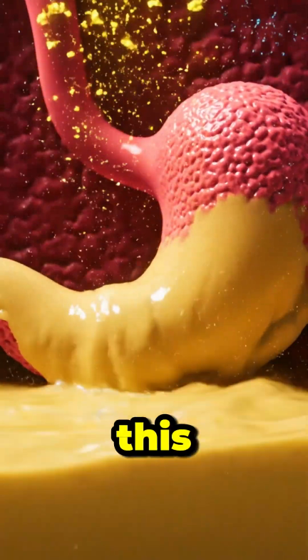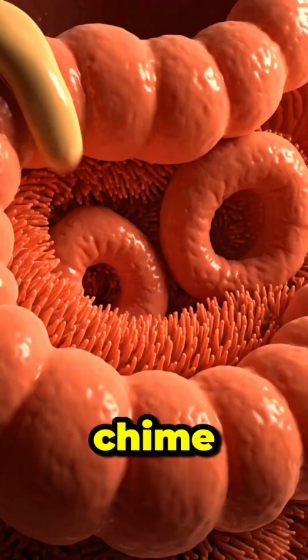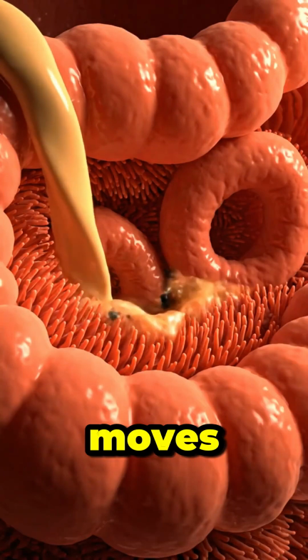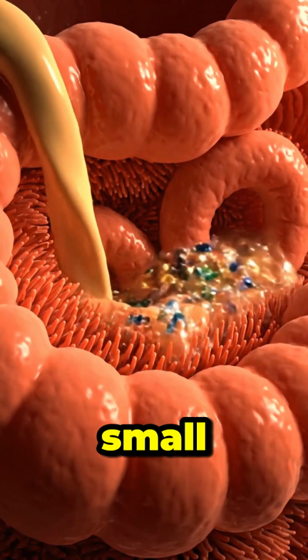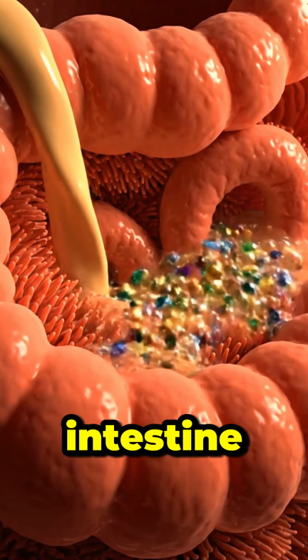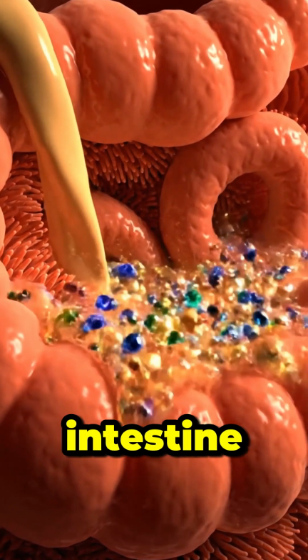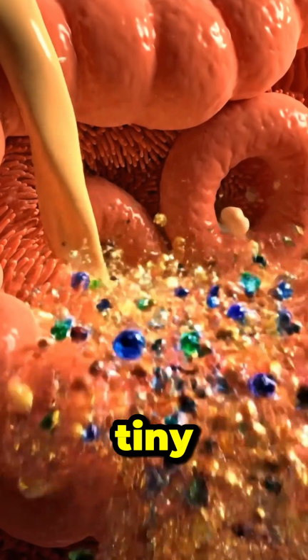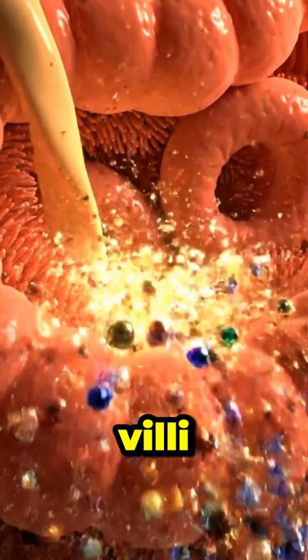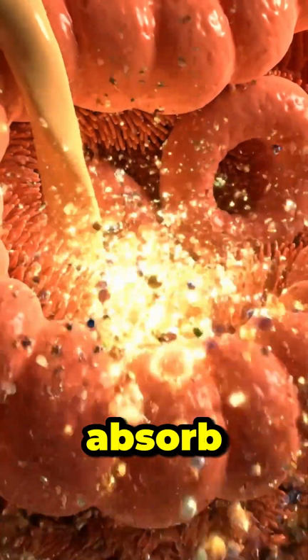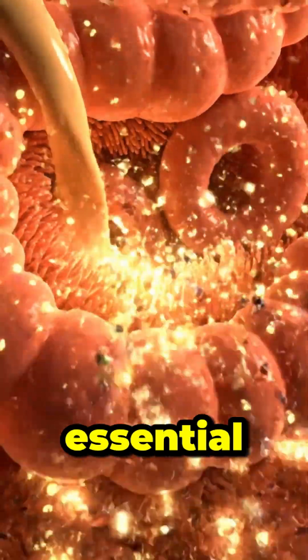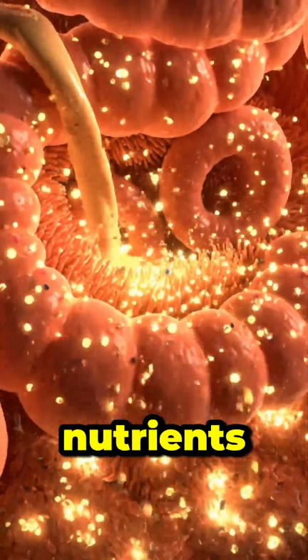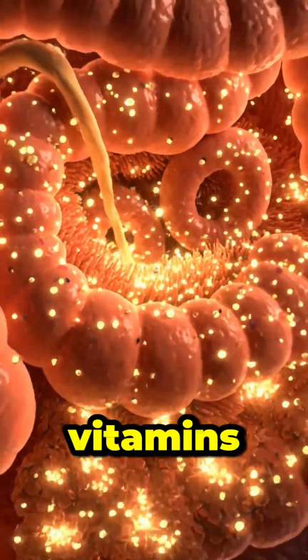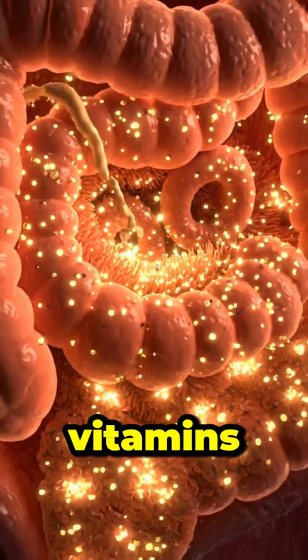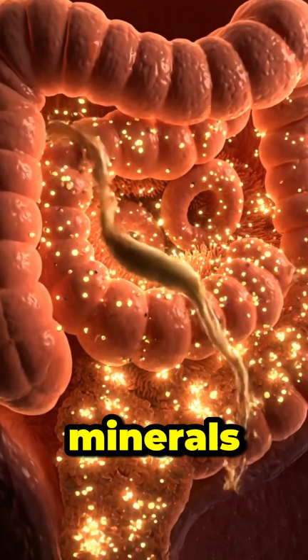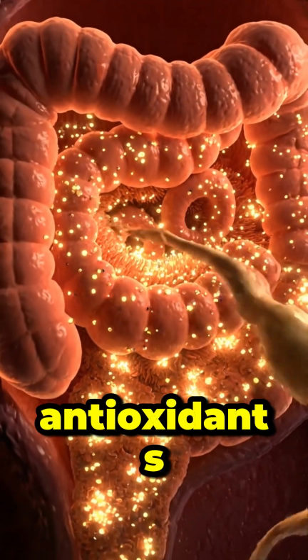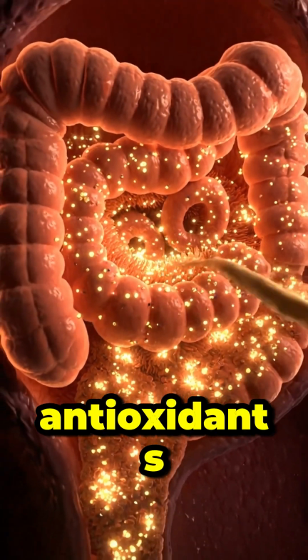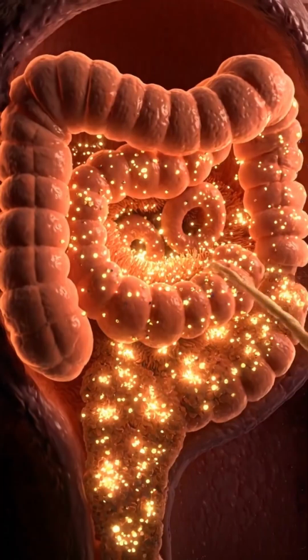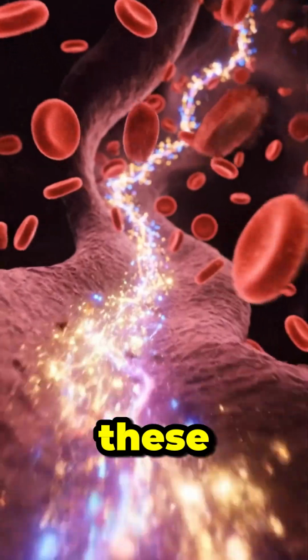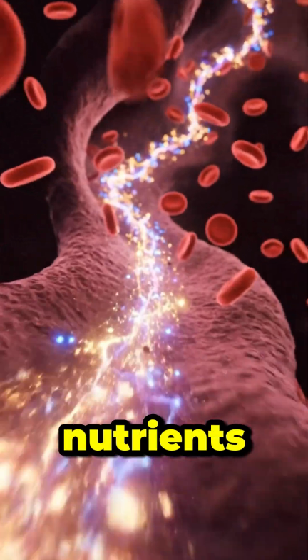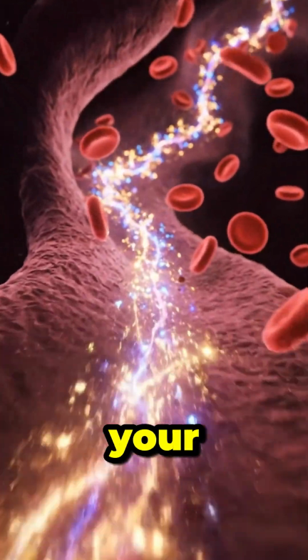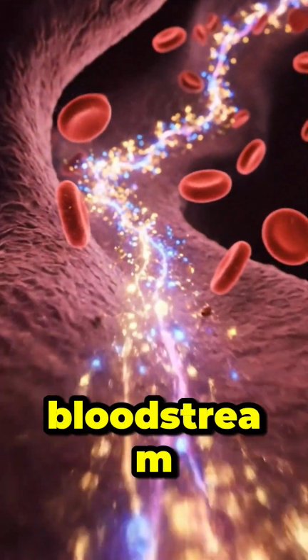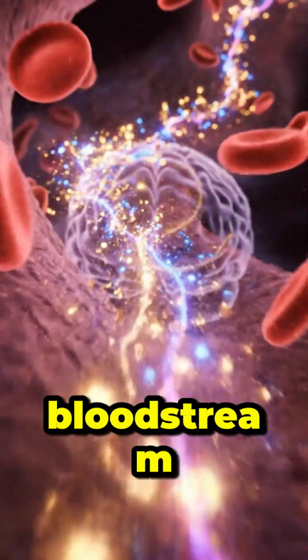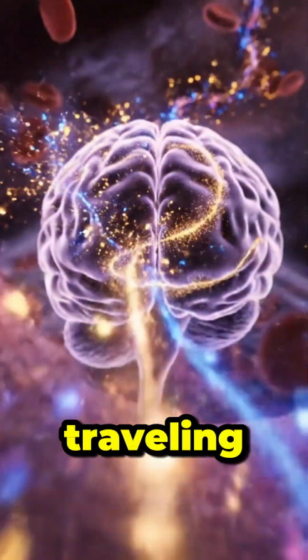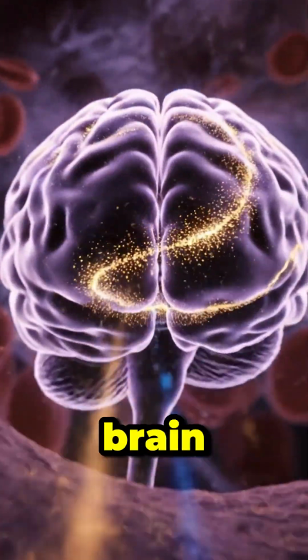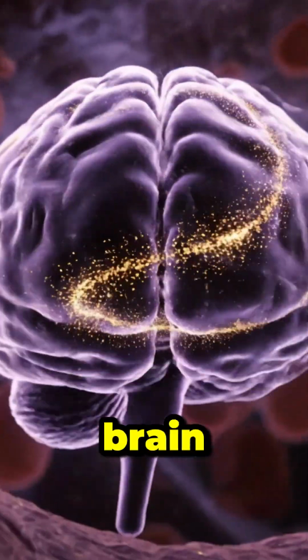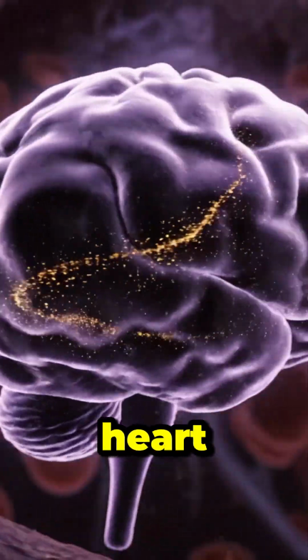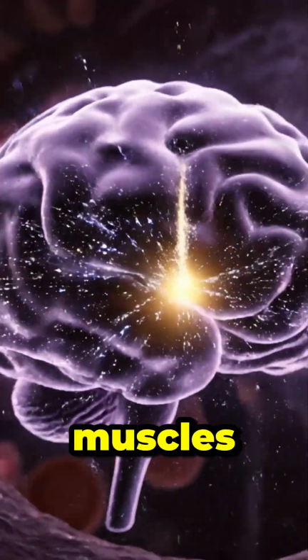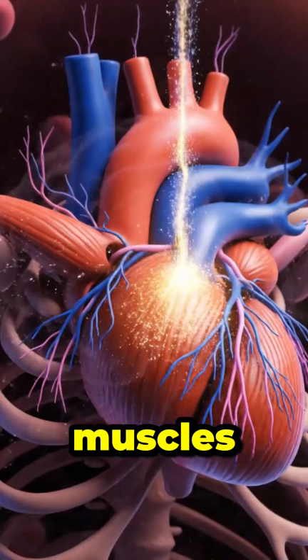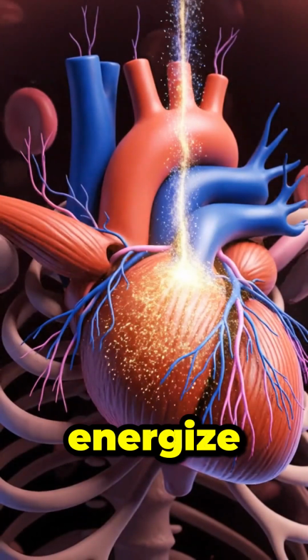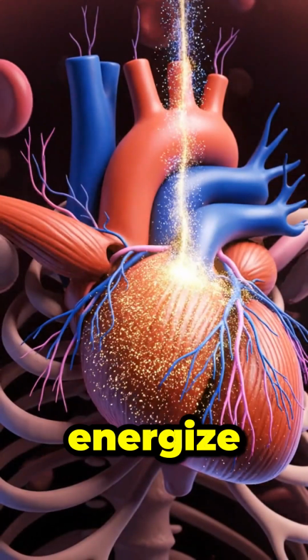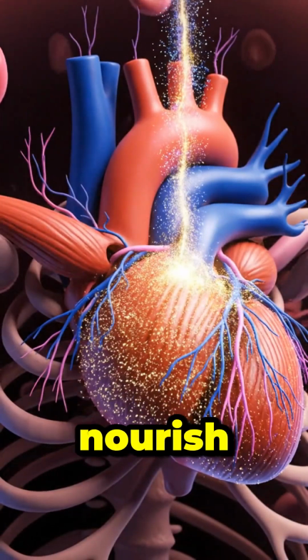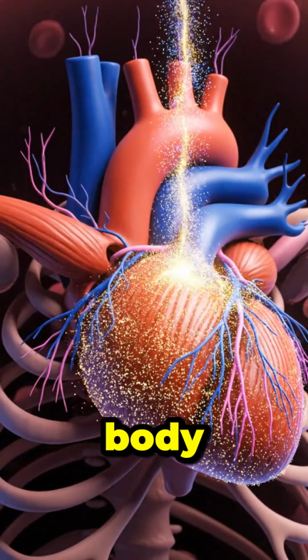This chyme moves into your small intestine, where tiny villi absorb essential nutrients like vitamins, minerals, and antioxidants. These nutrients enter your bloodstream, traveling to your brain, heart, and muscles to energize and nourish your body.